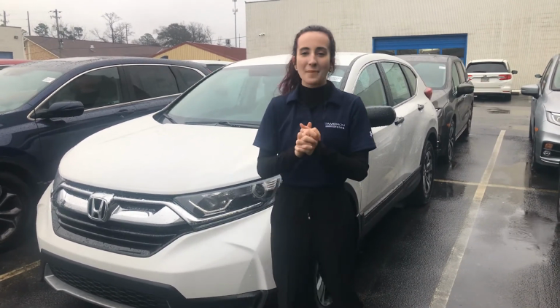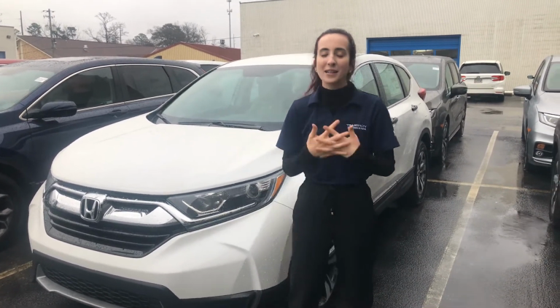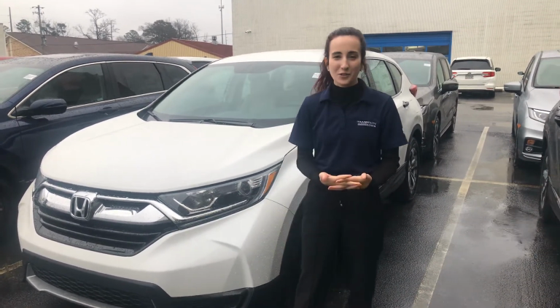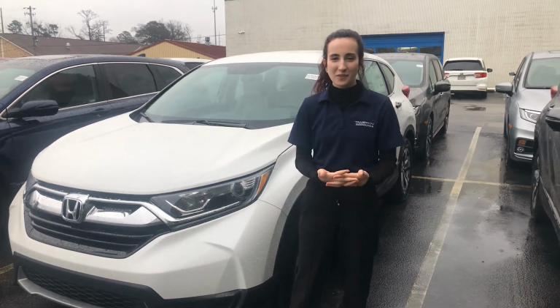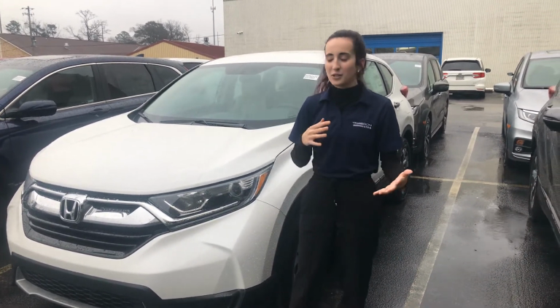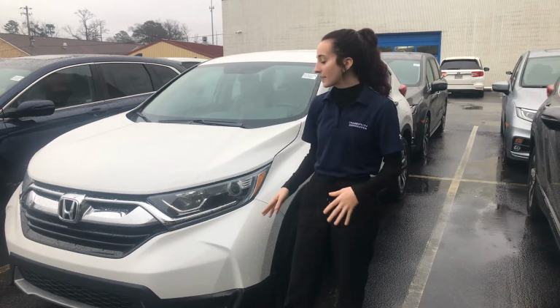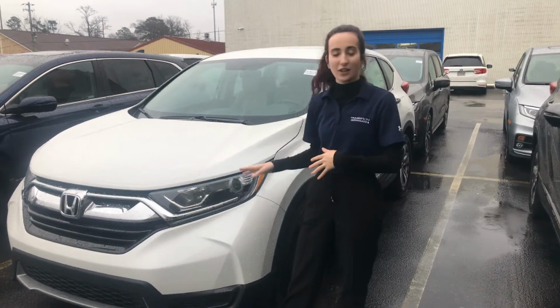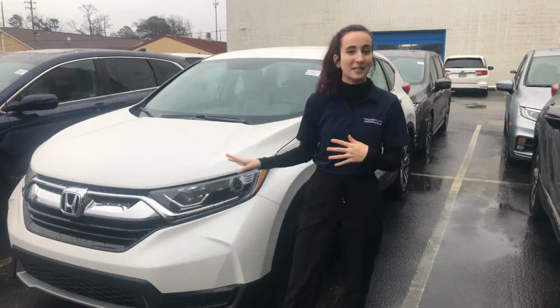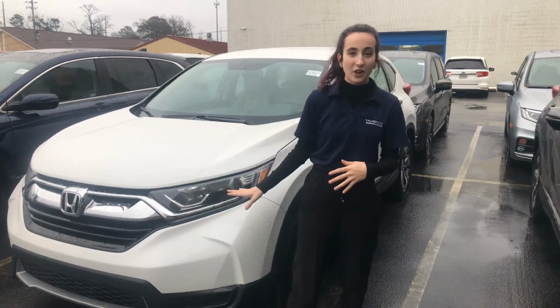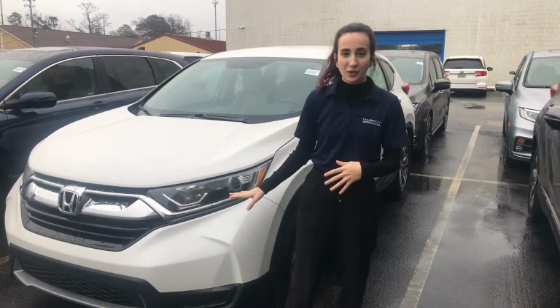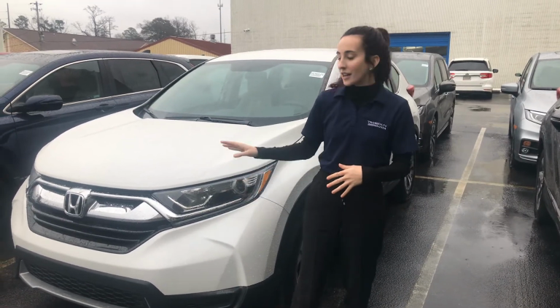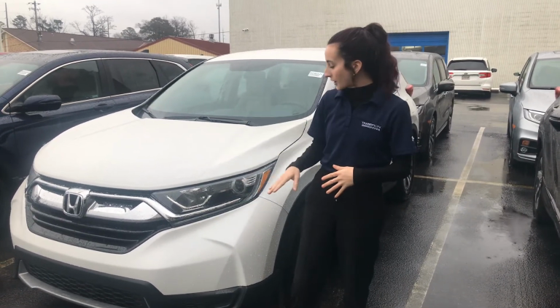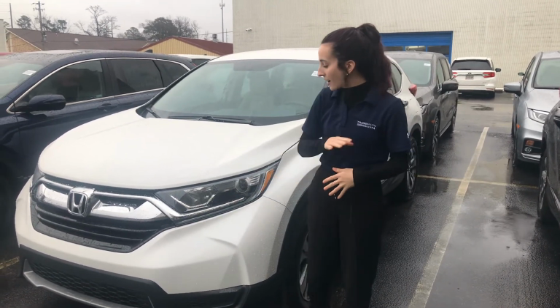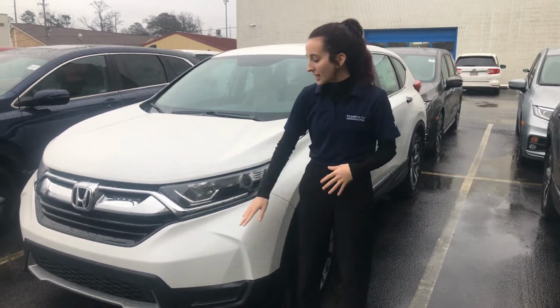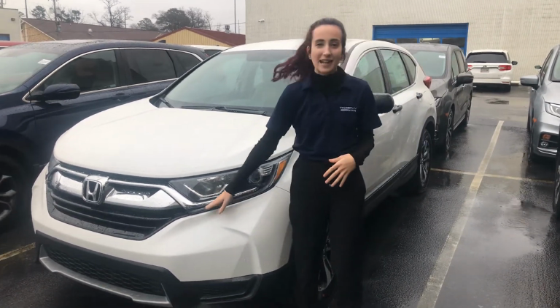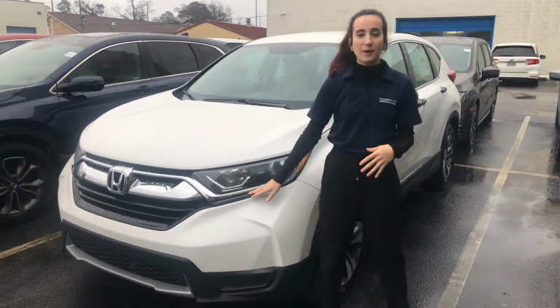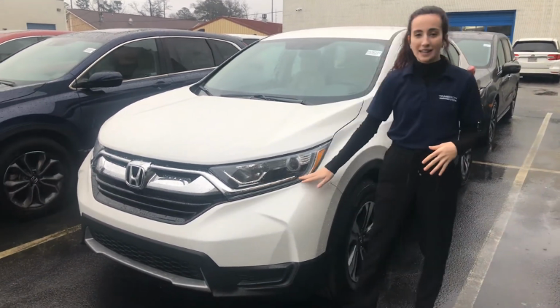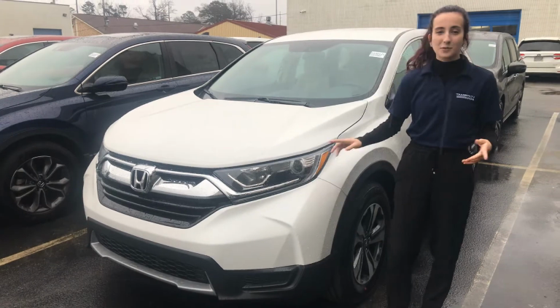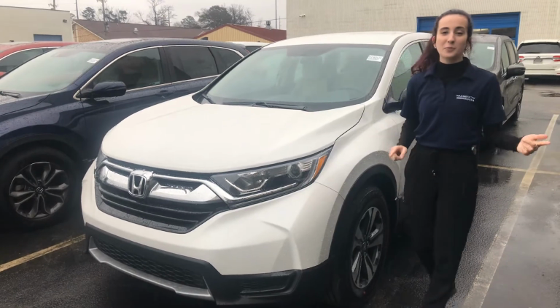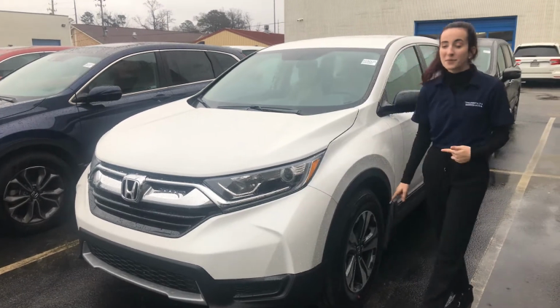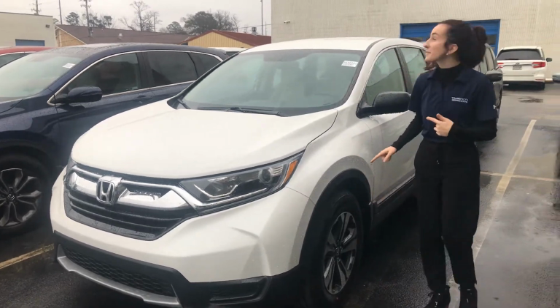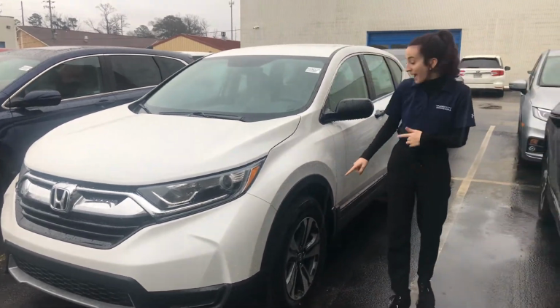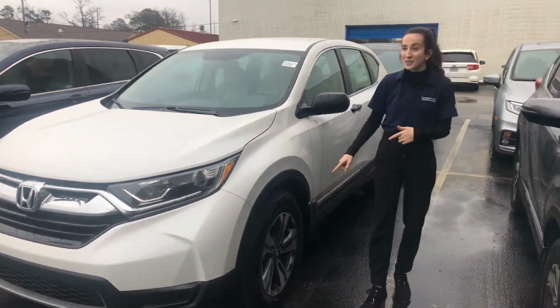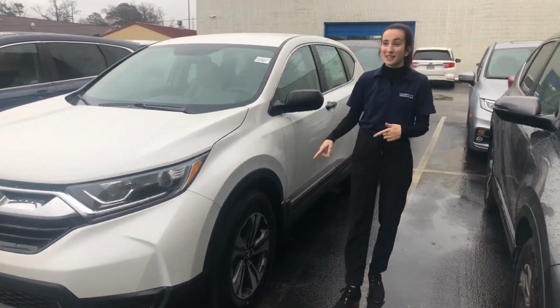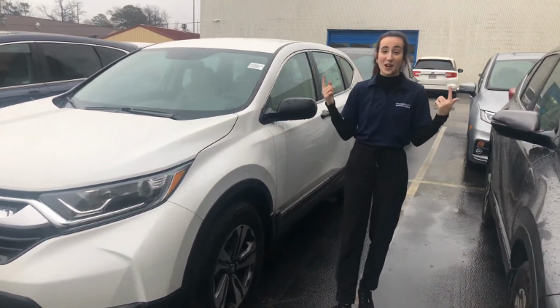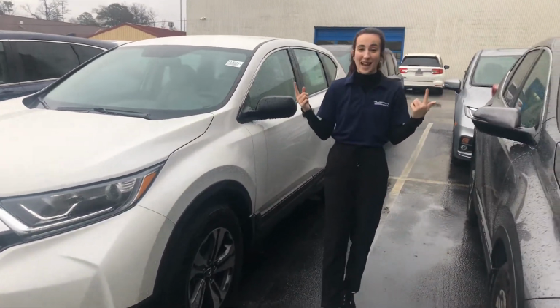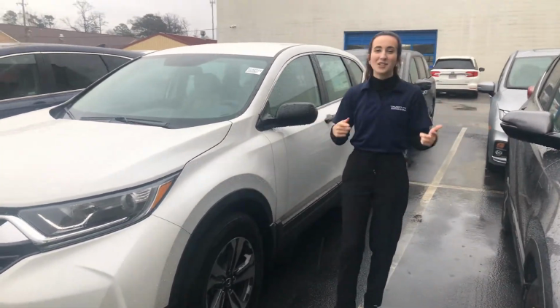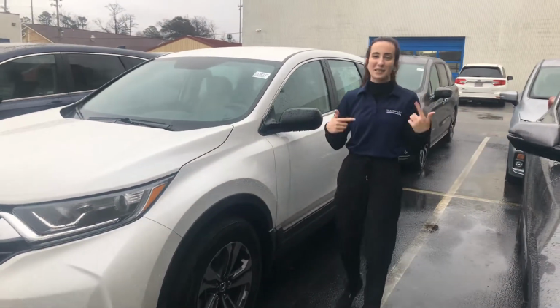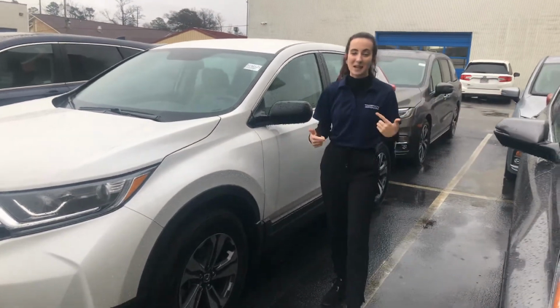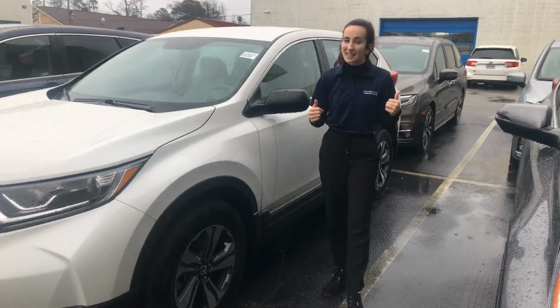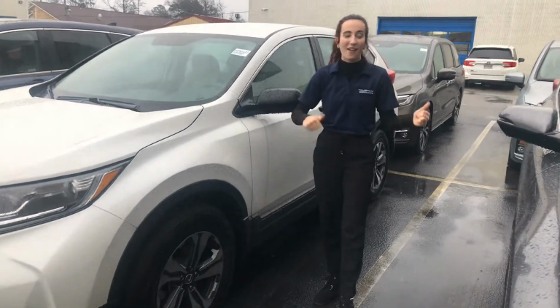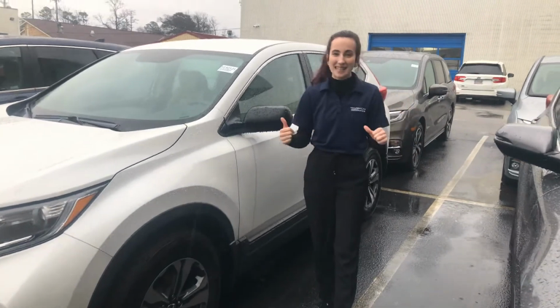I just wanted to introduce myself to you and show you some of the things that are standard on your vehicle. You are going to have those LED daytime running lights, as well as your premium alloy aluminum wheels. It's starting to rain, so I'm going to speed this up just a little bit.